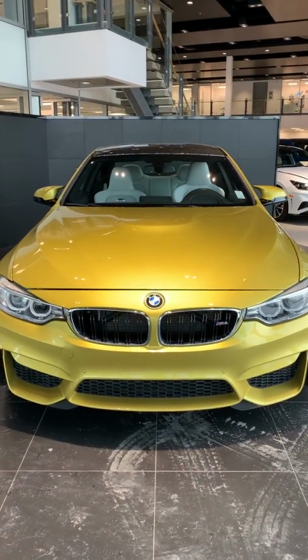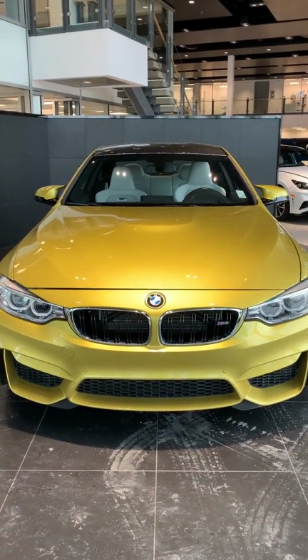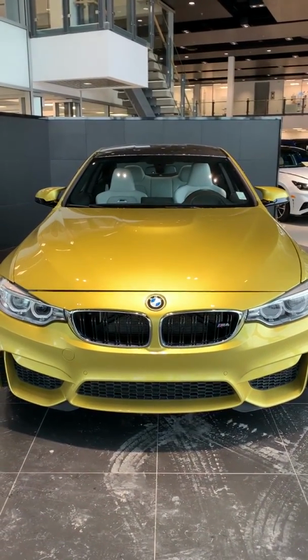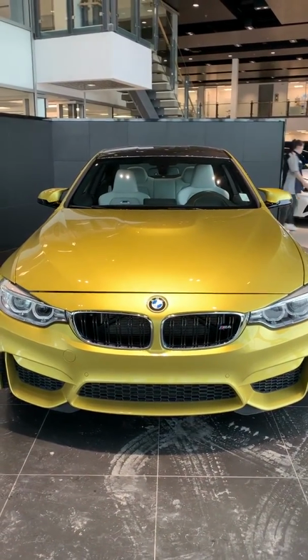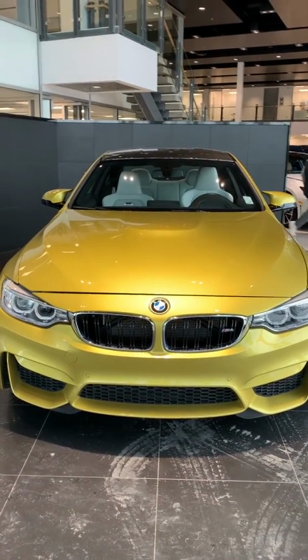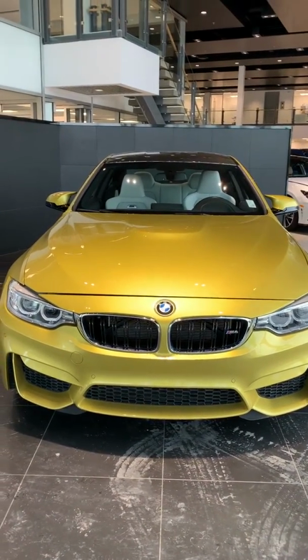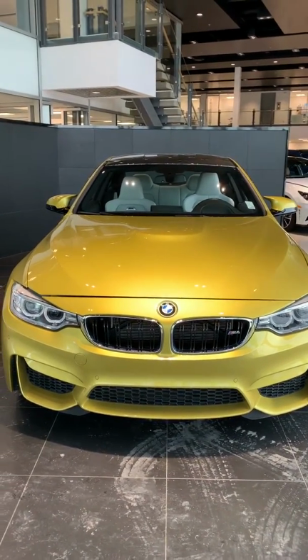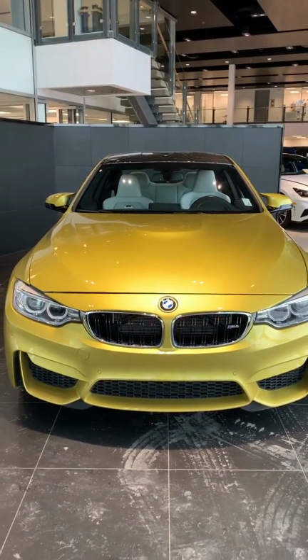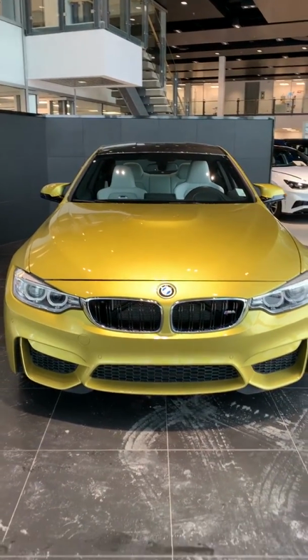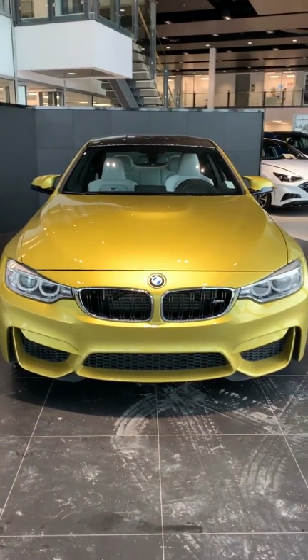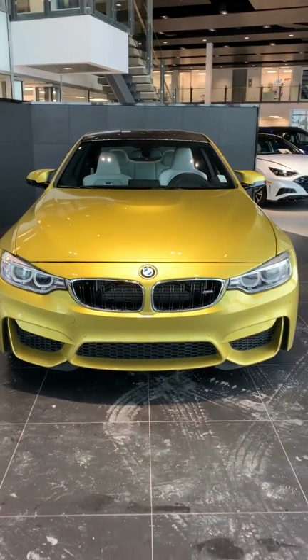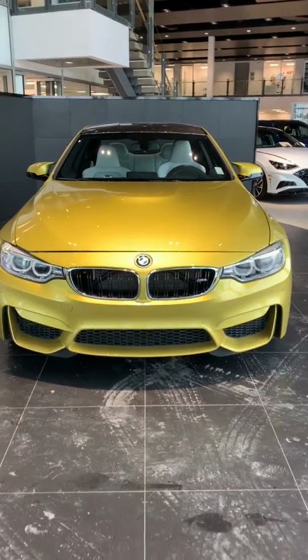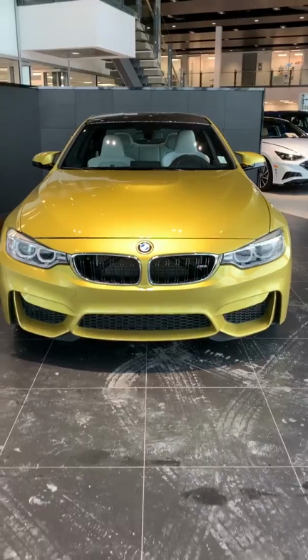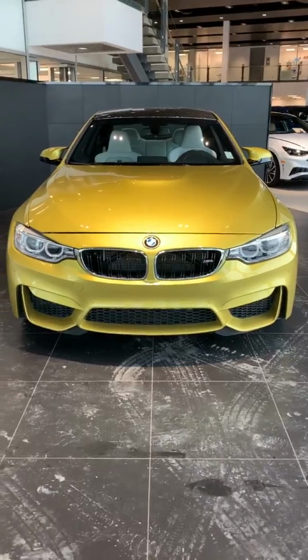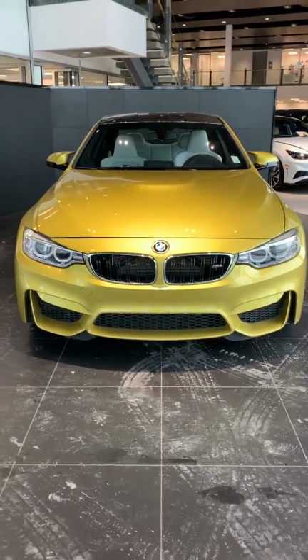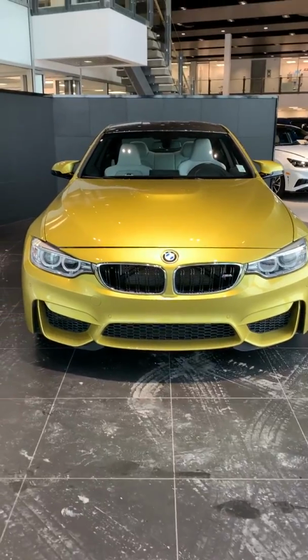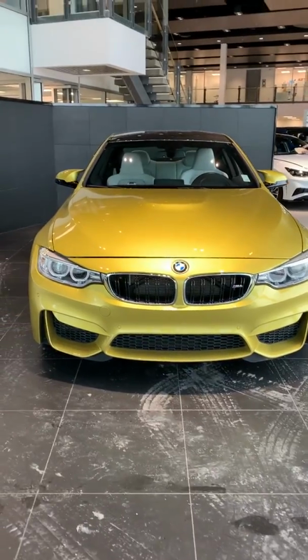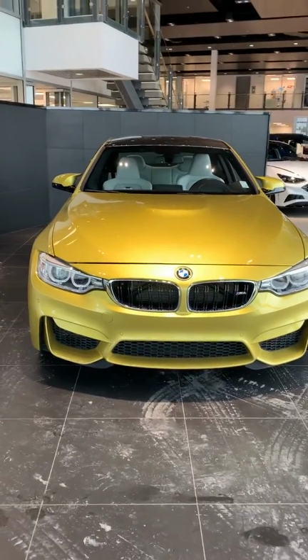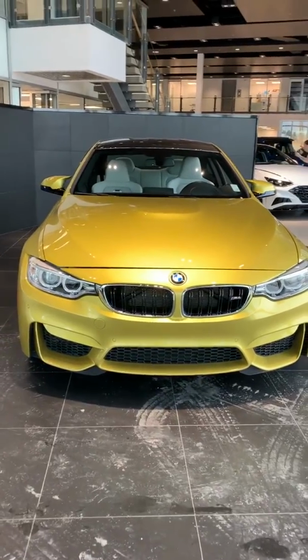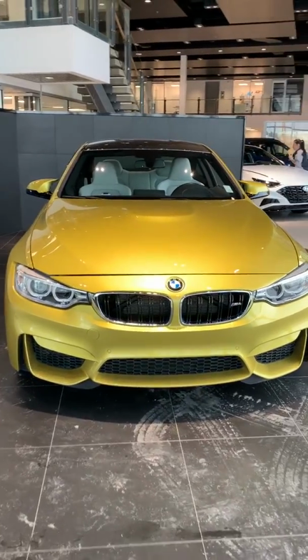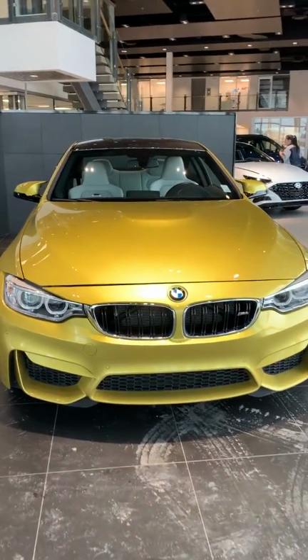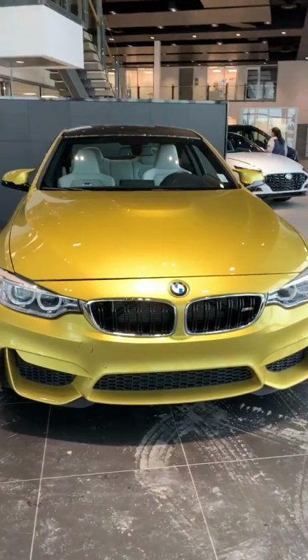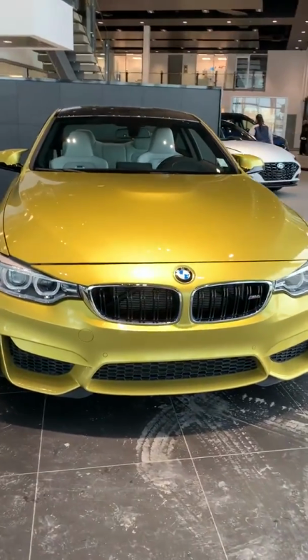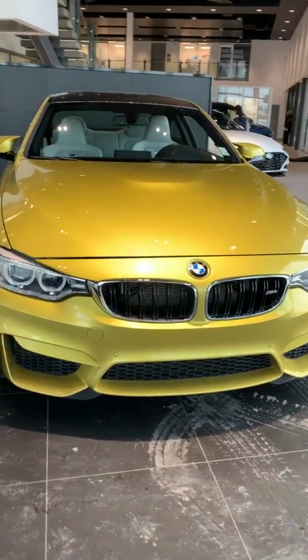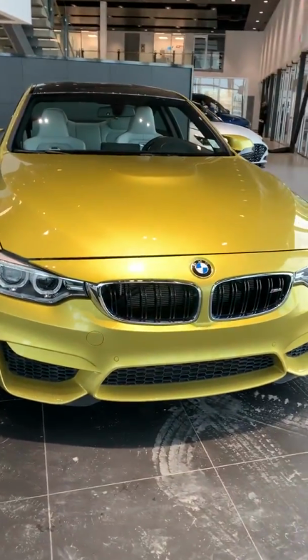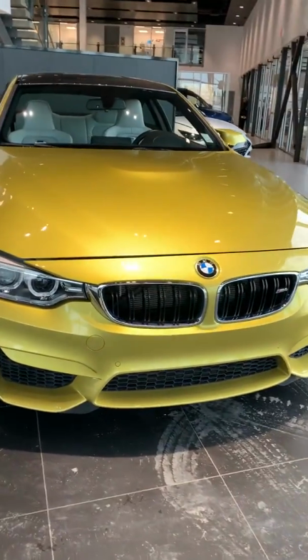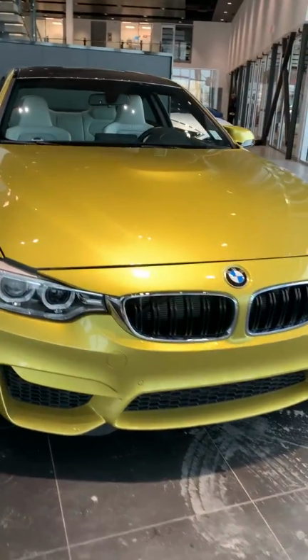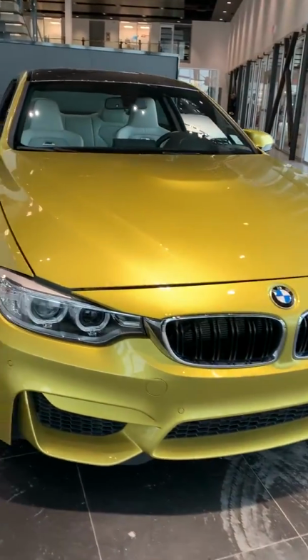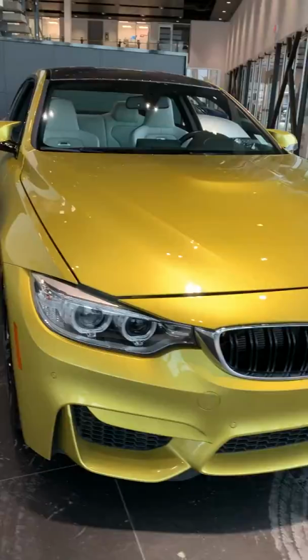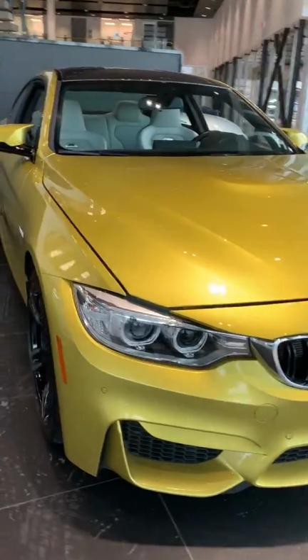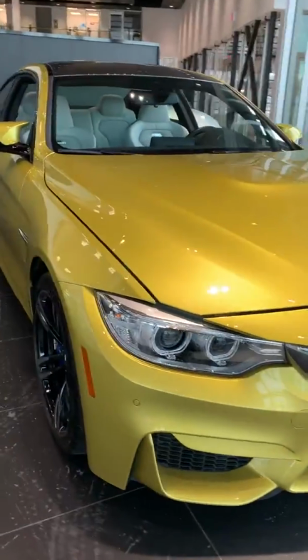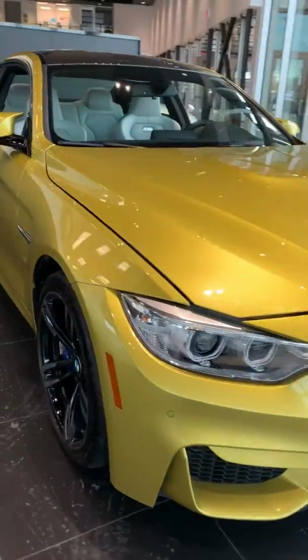Hi, this is Michael from River City Hyundai. I want to thank you so much for inquiring about your future vehicle. Right now I'm showing you a 2017 BMW M4. I'll just give you a quick tour of the exterior.